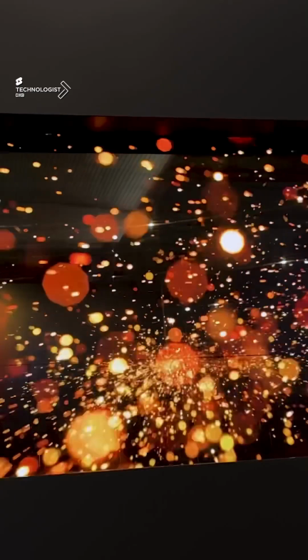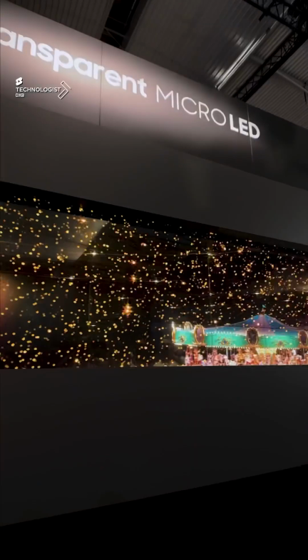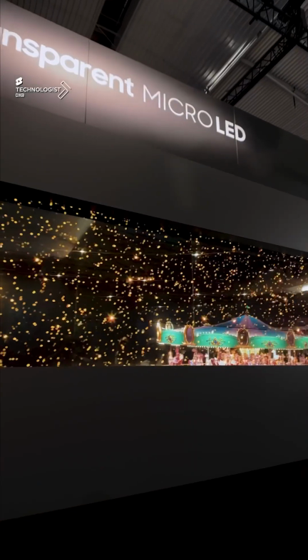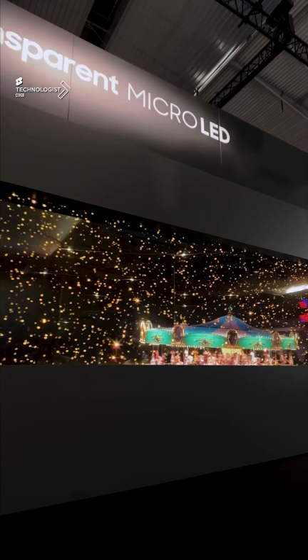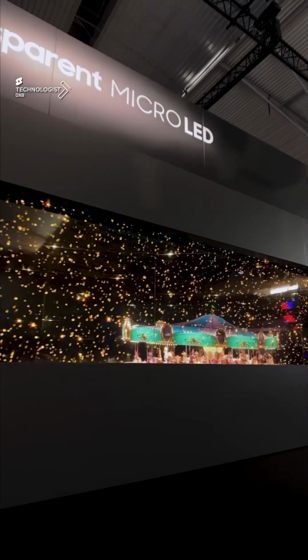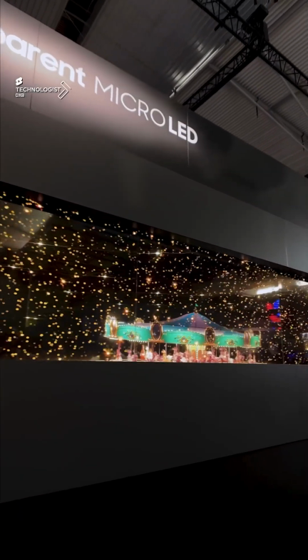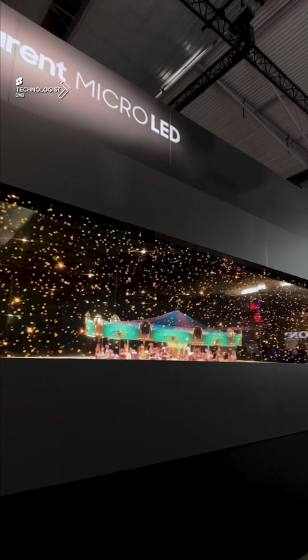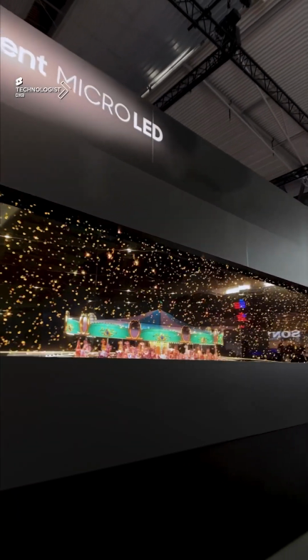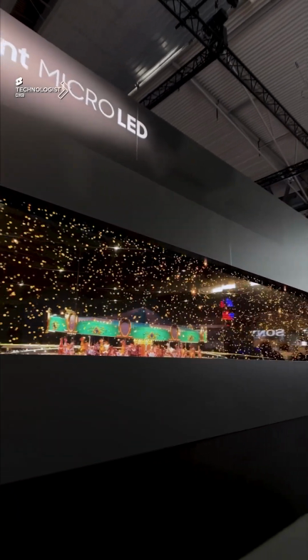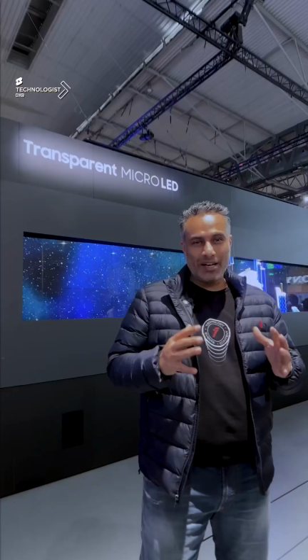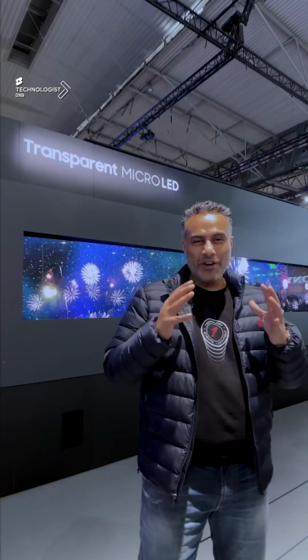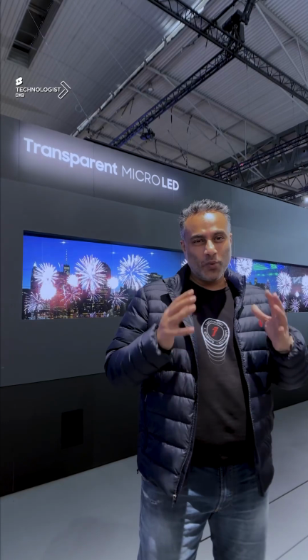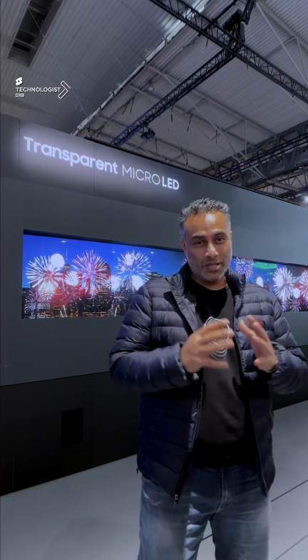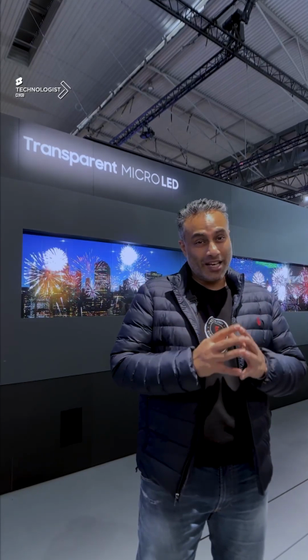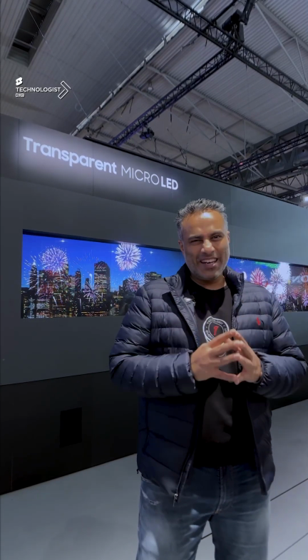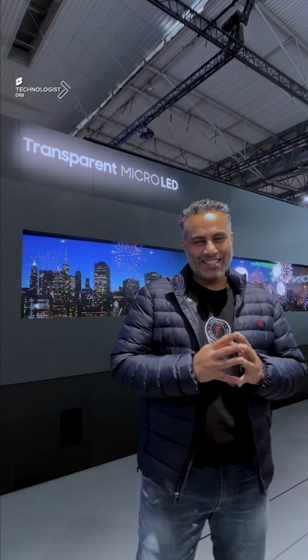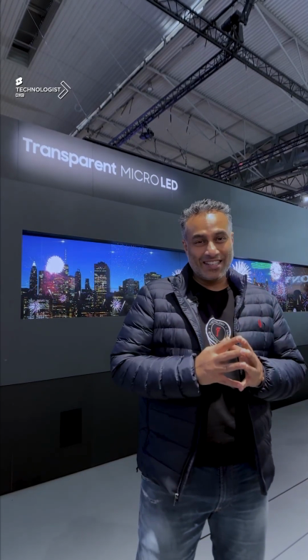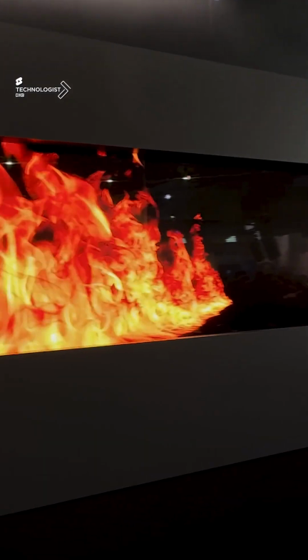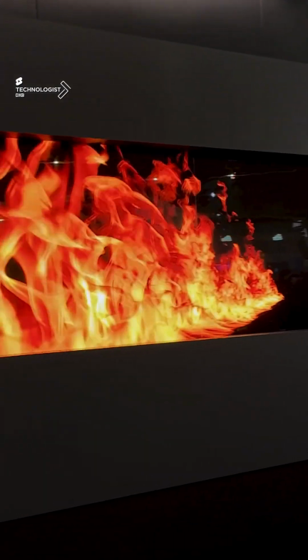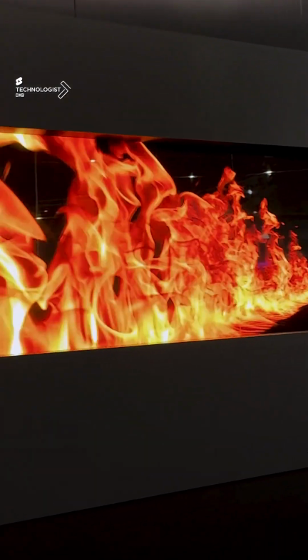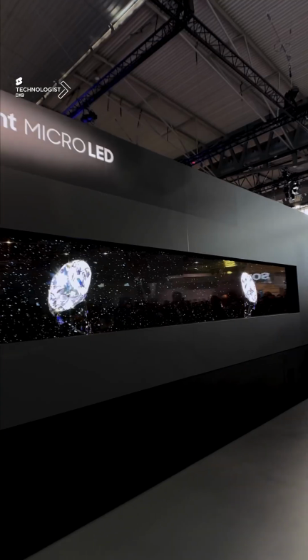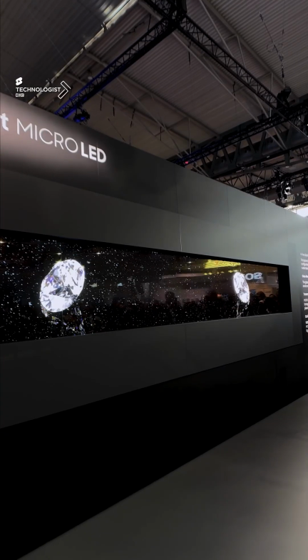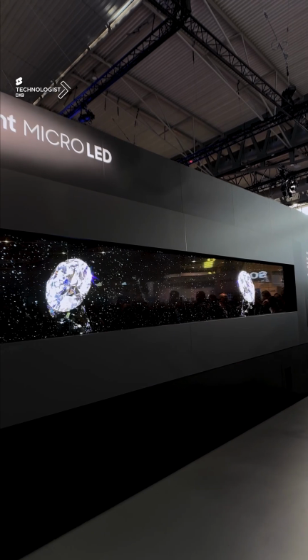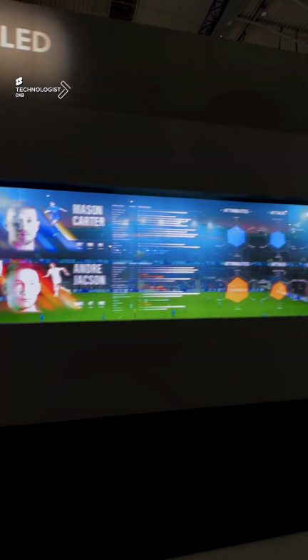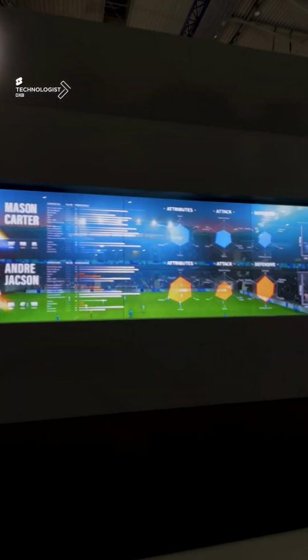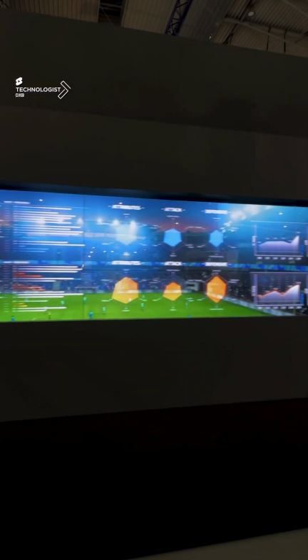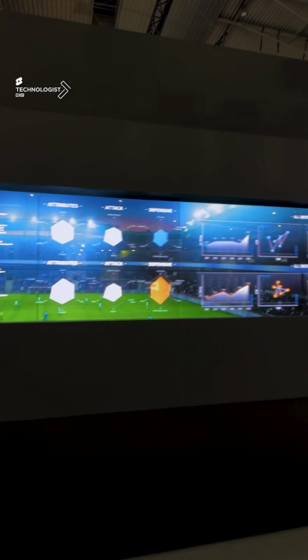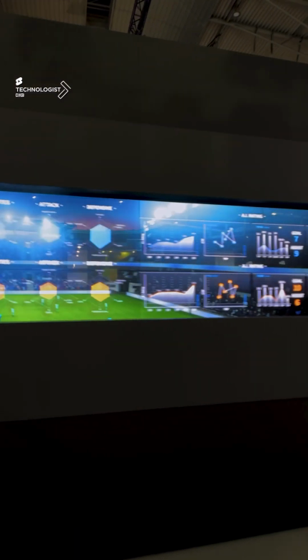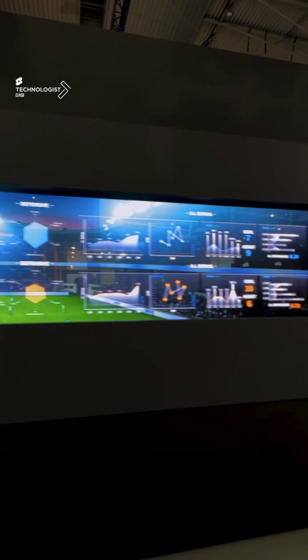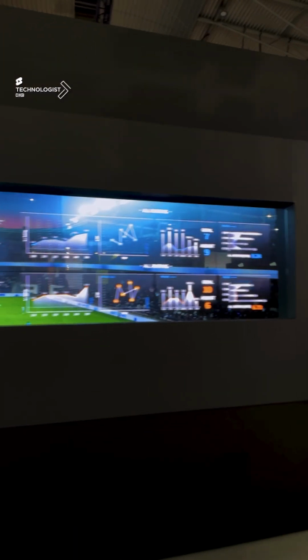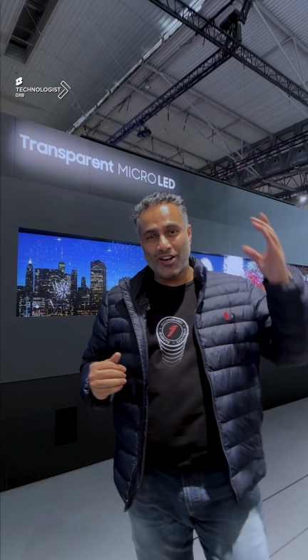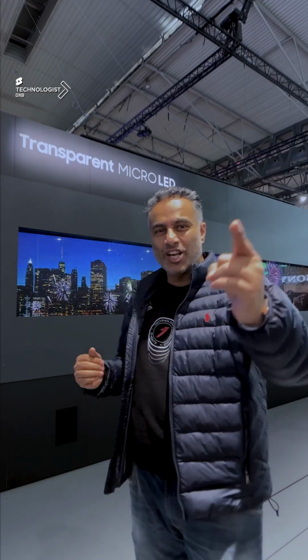The glass-like bezel-free design blends into any environment, and I'm waiting to work with this product in my next installation. That's the new generation of transparent displays with micro-LED from Samsung — amazing tech on the technologist.